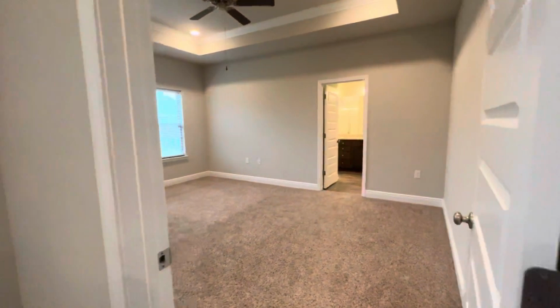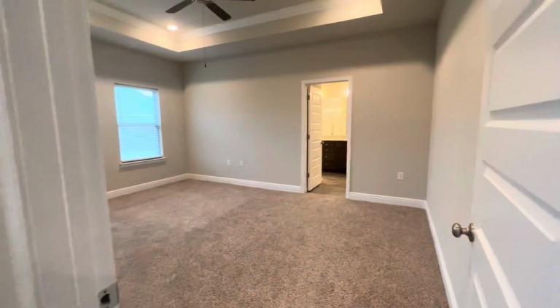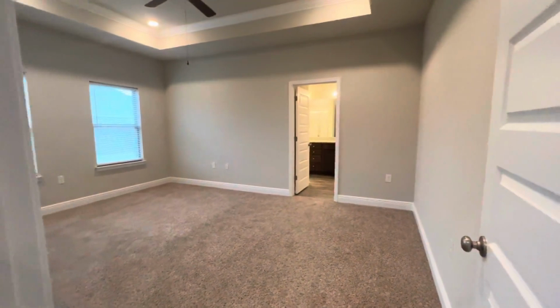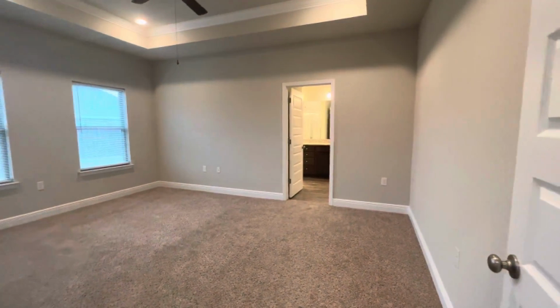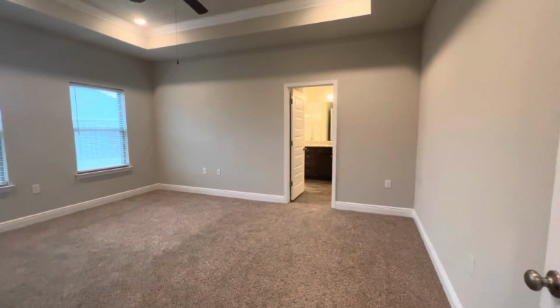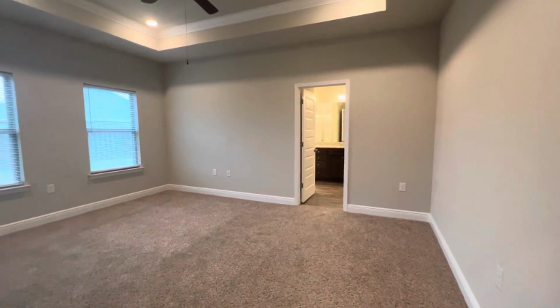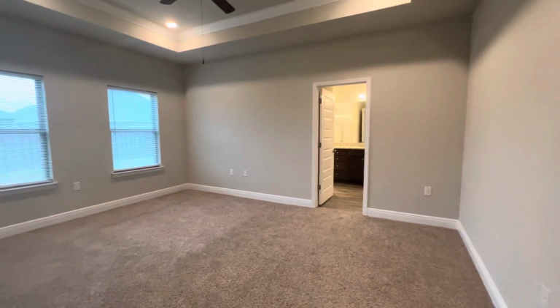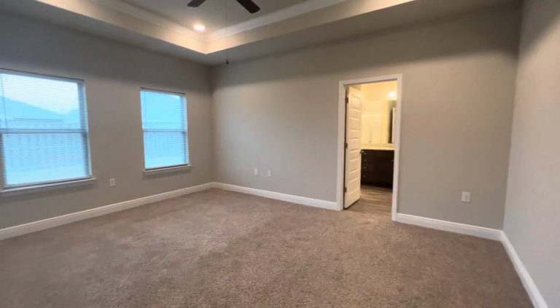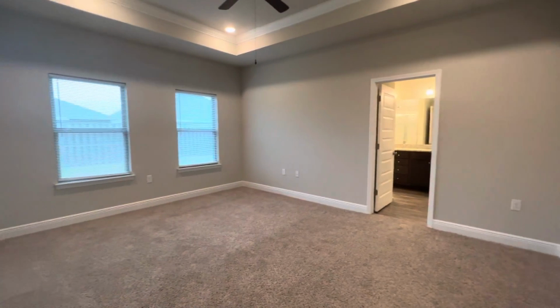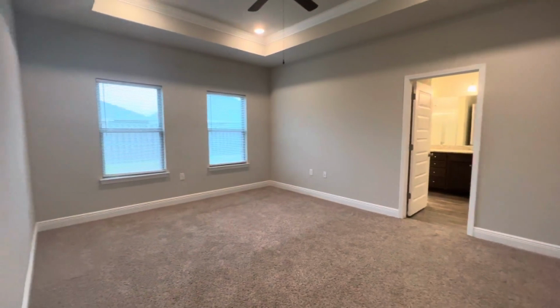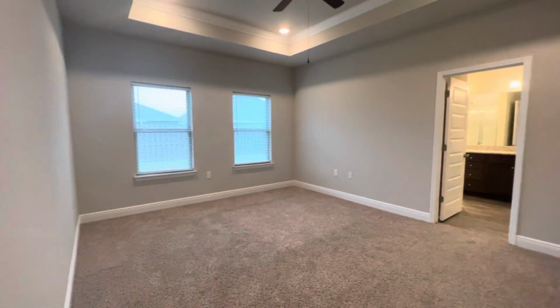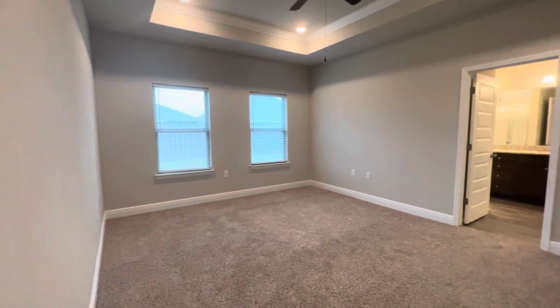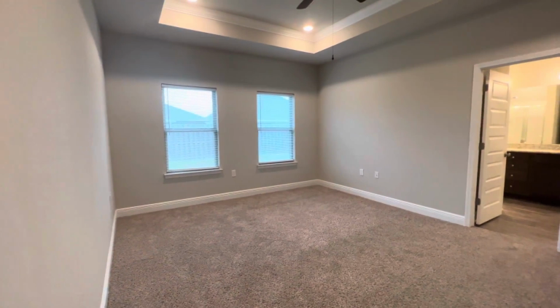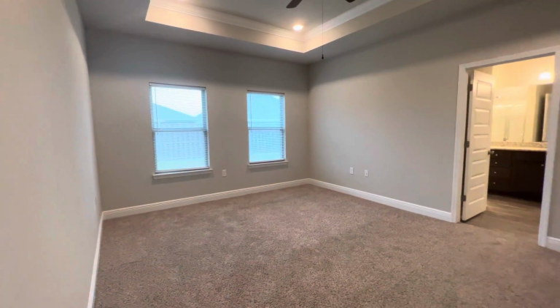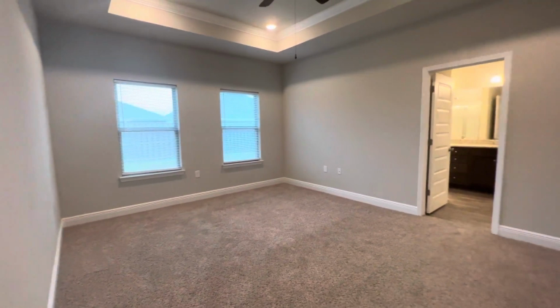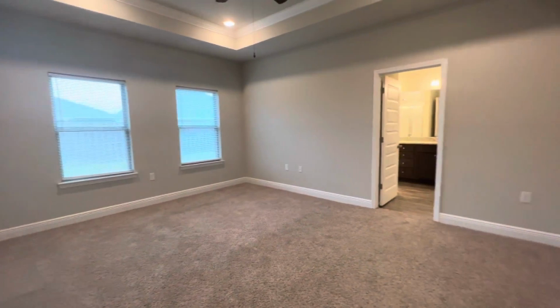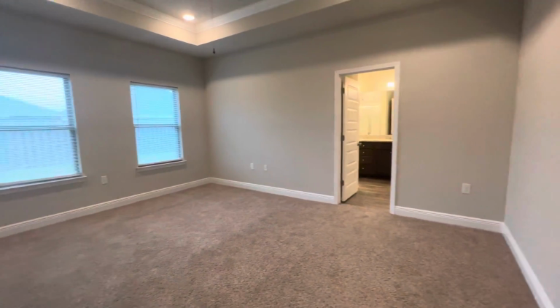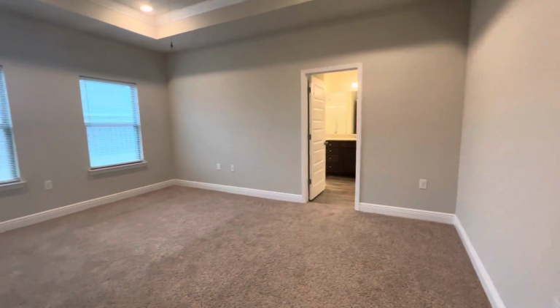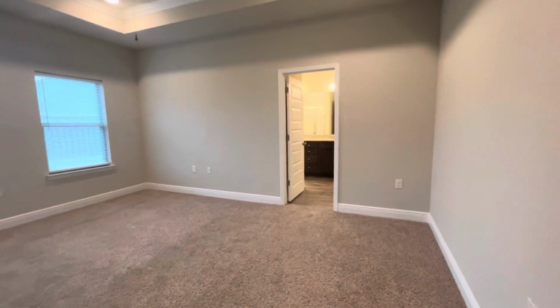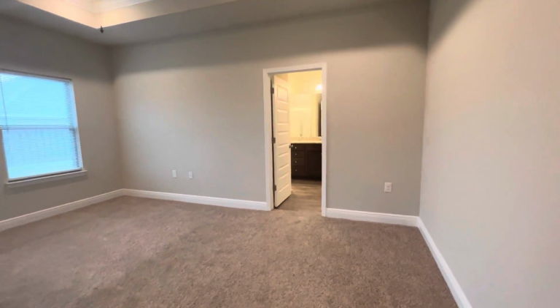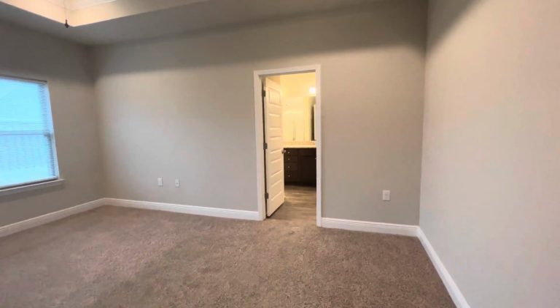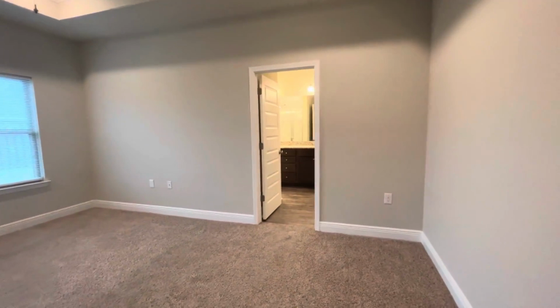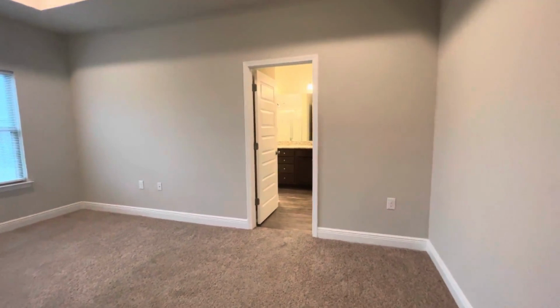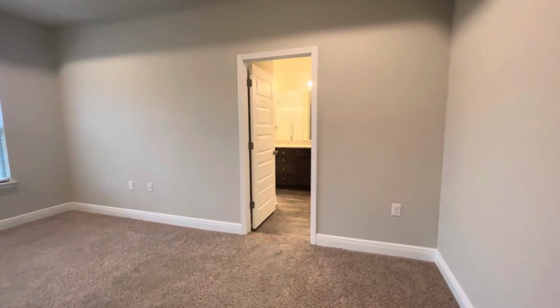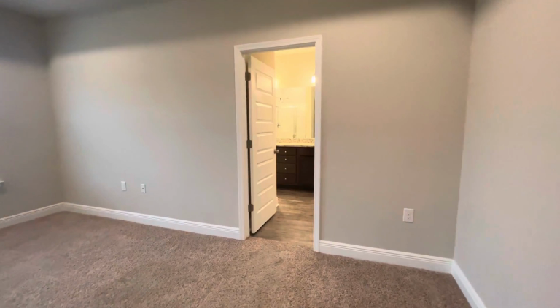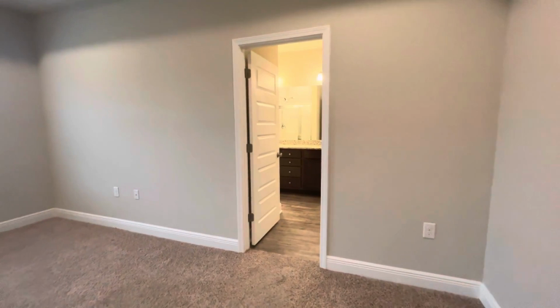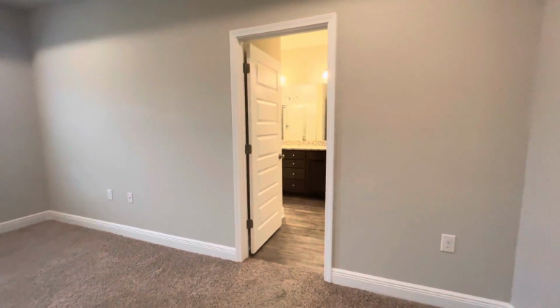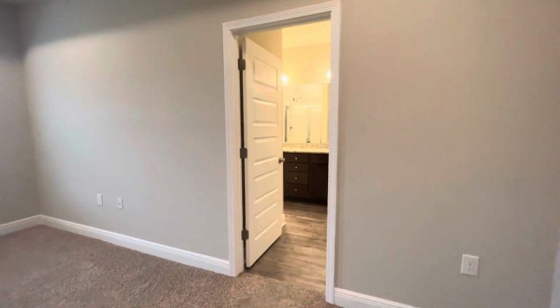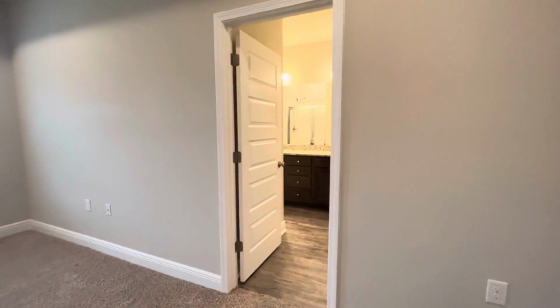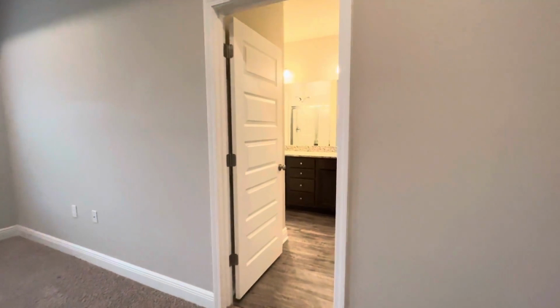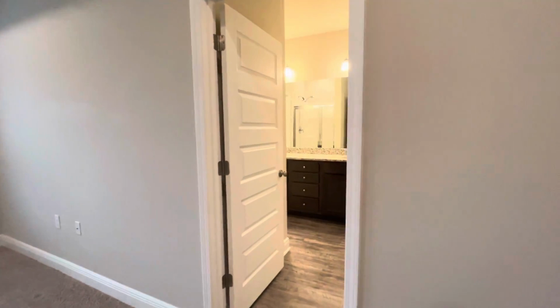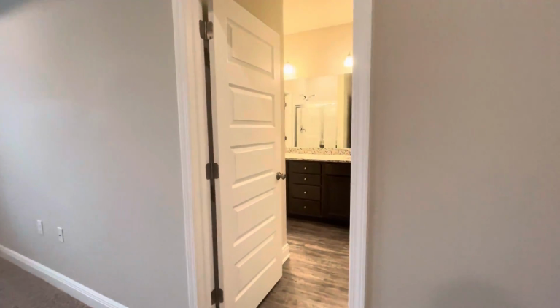Here is the master bedroom. This is on the back side of the home, with nice high ceilings, and we have our bathroom as well.